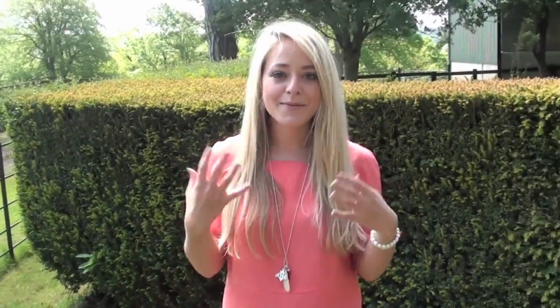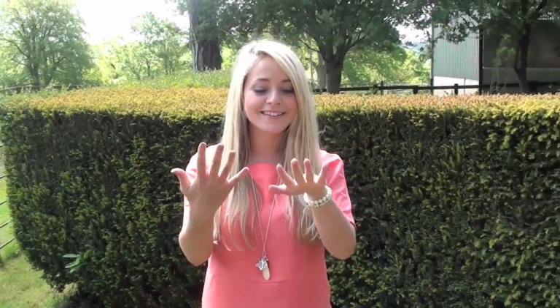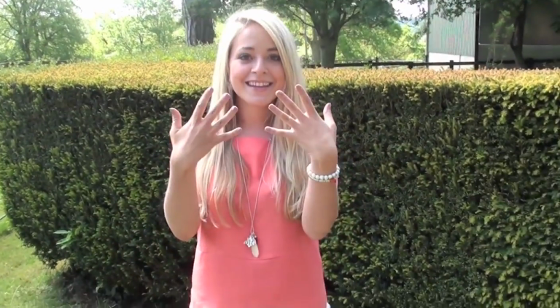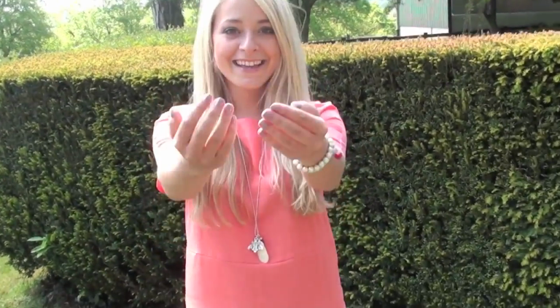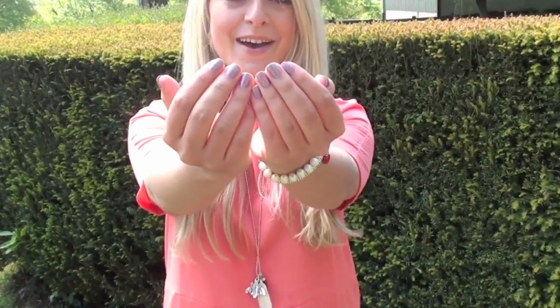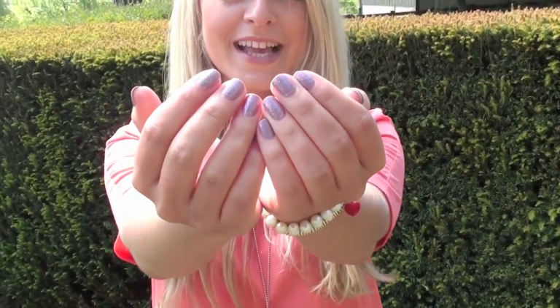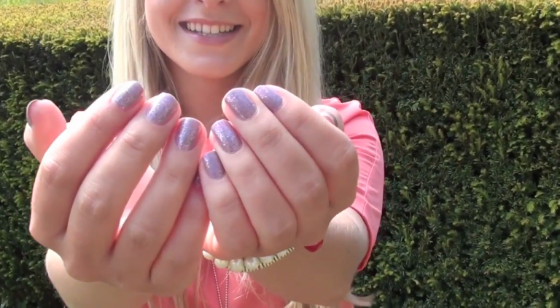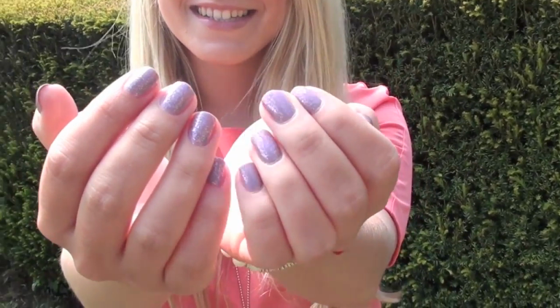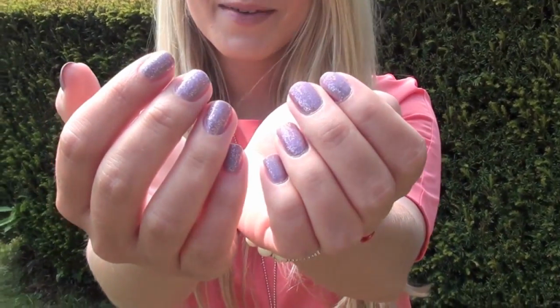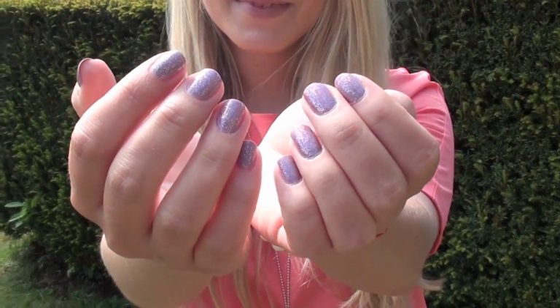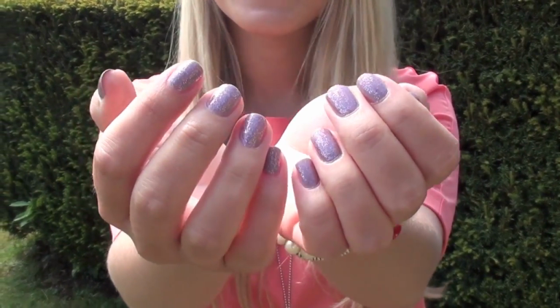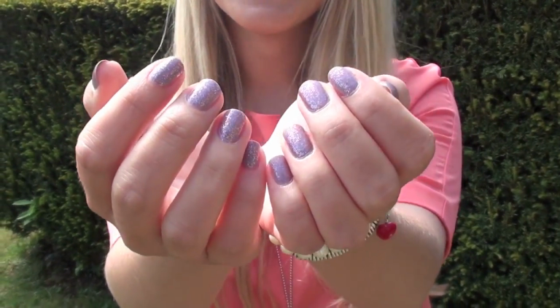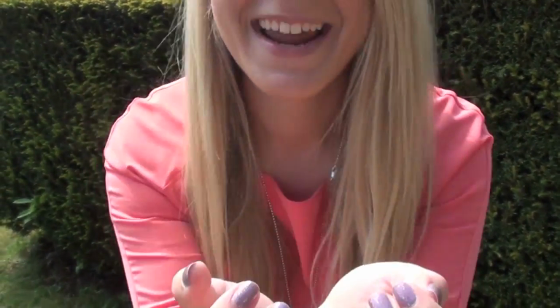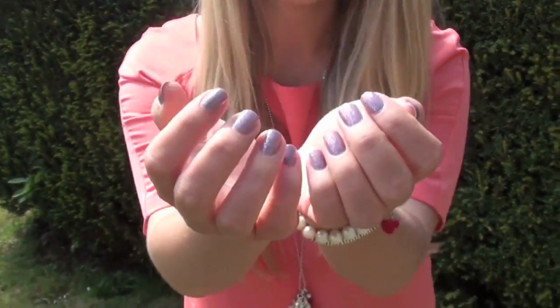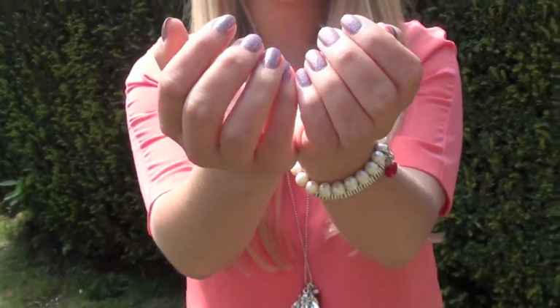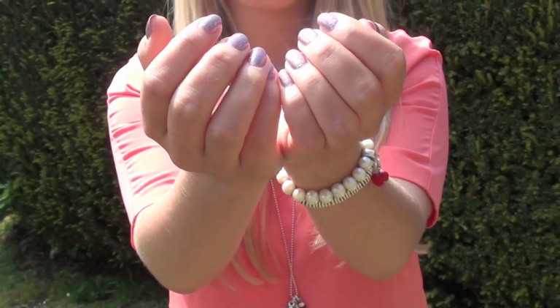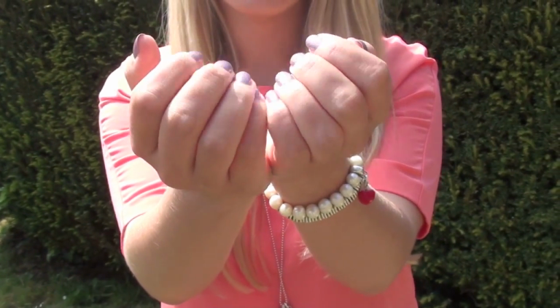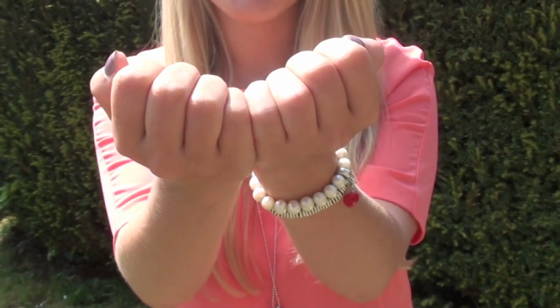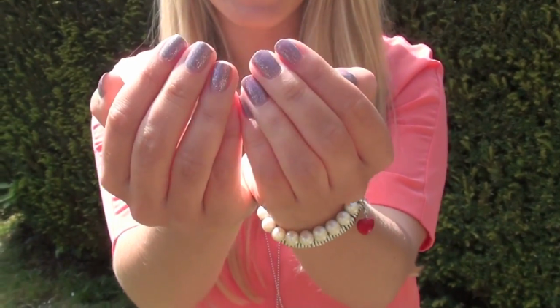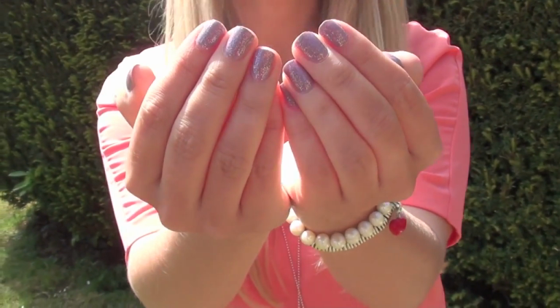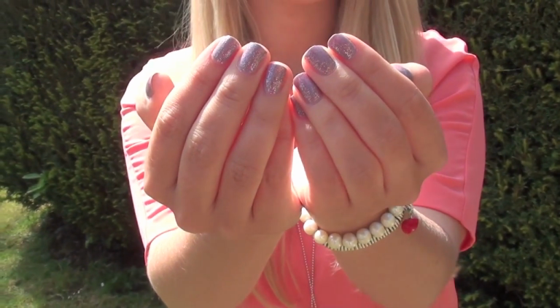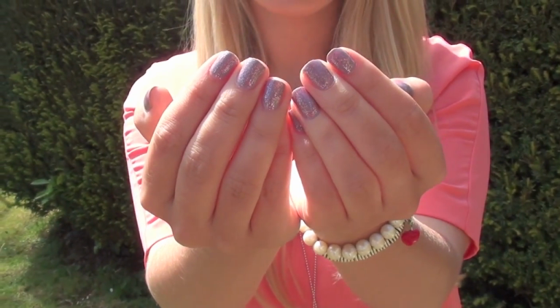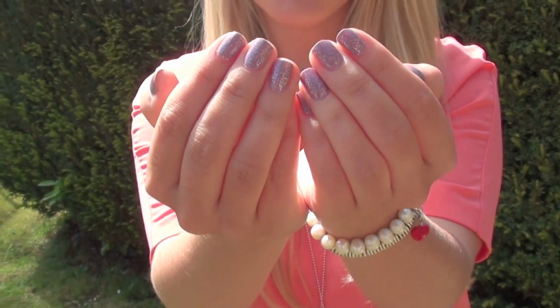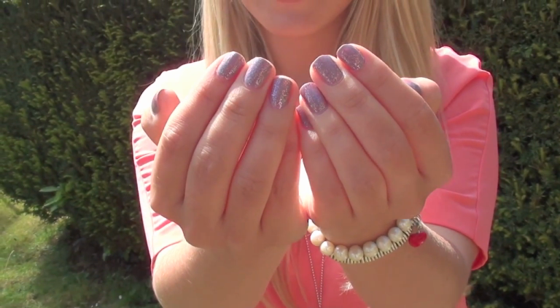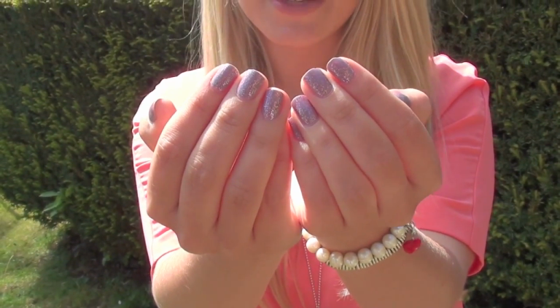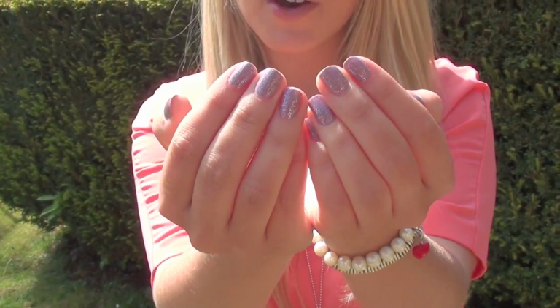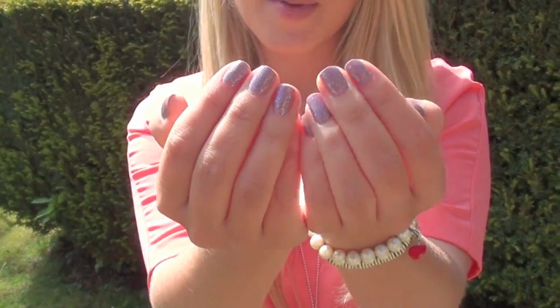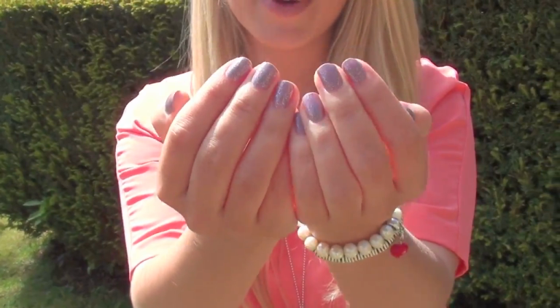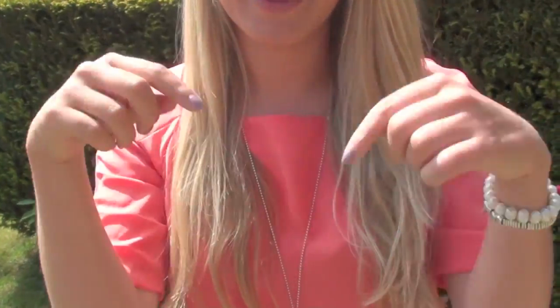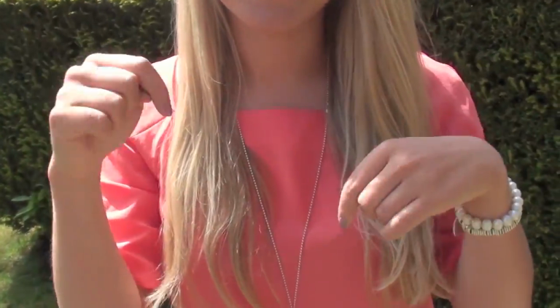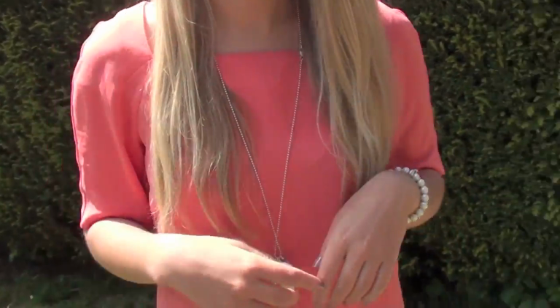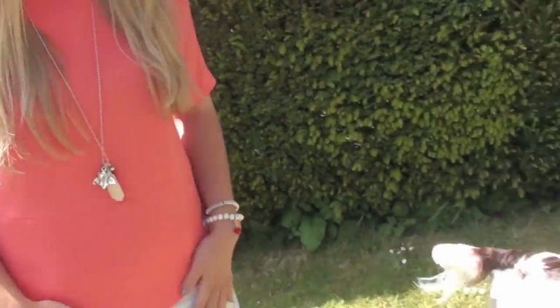And my nails are Sally Hansen — Delphinium. I always want to call it Delirium too. Delphinium with a lovely pink glitter over the top, which I can't remember the name of but we'll put everything in the information box.